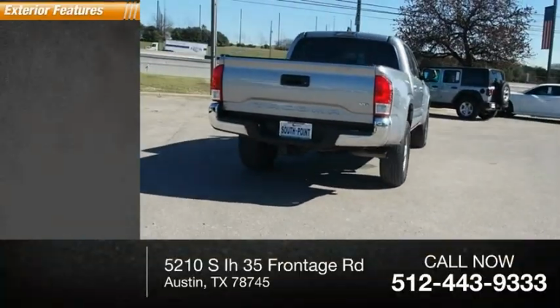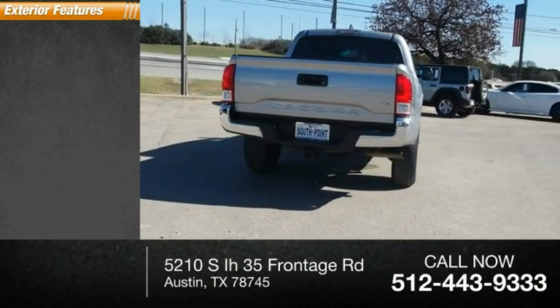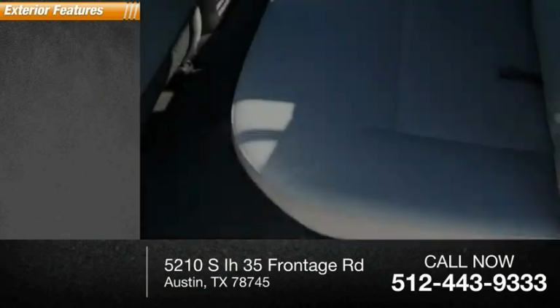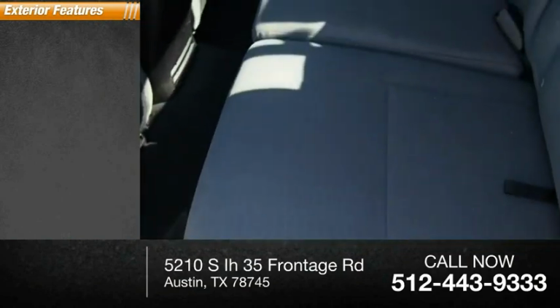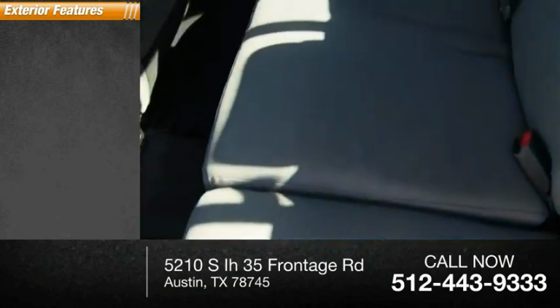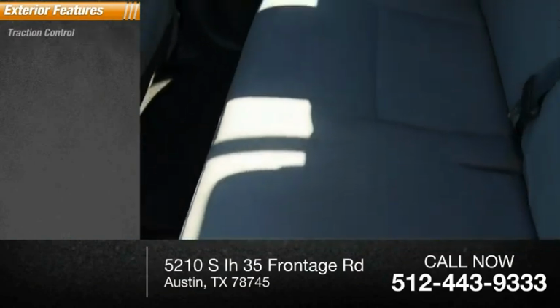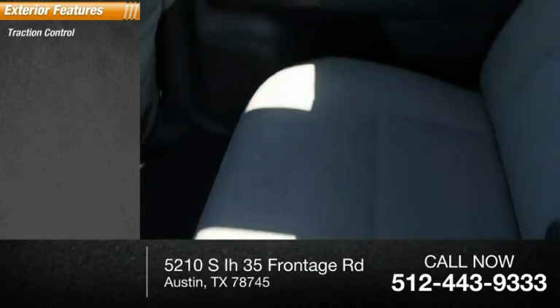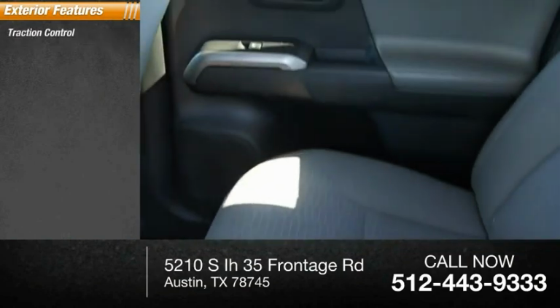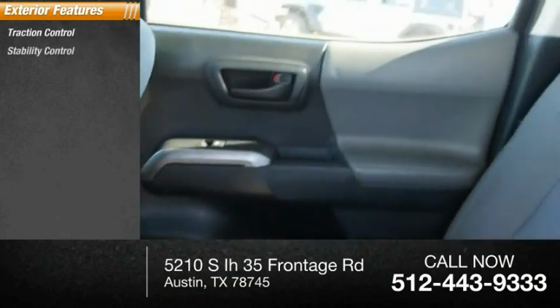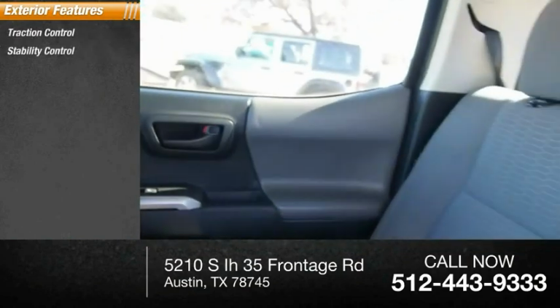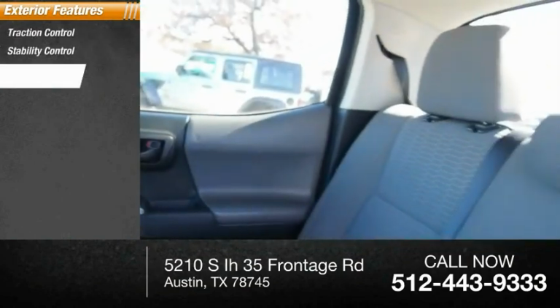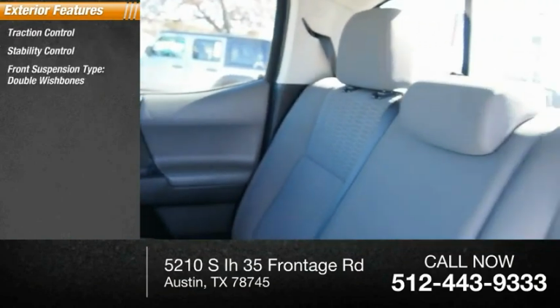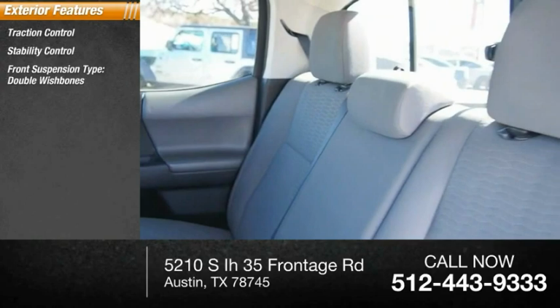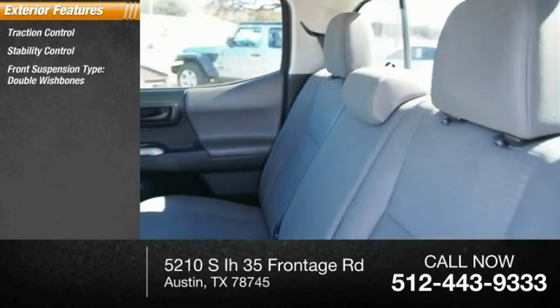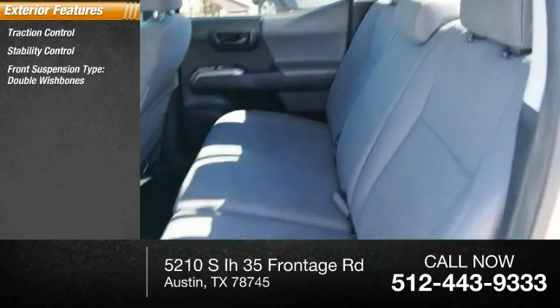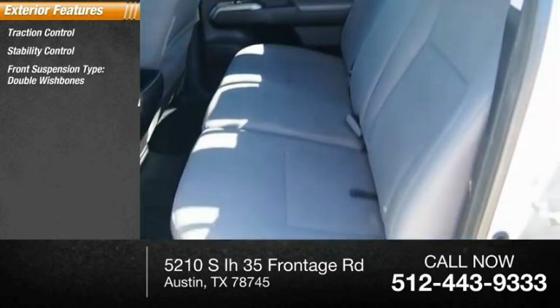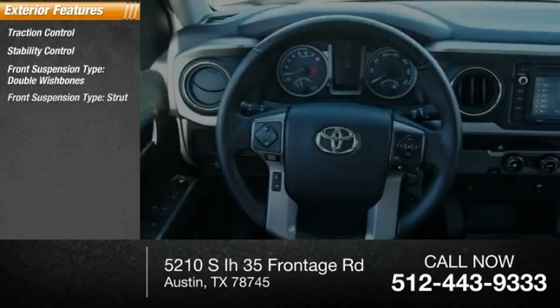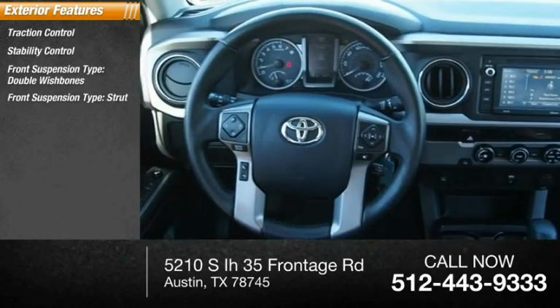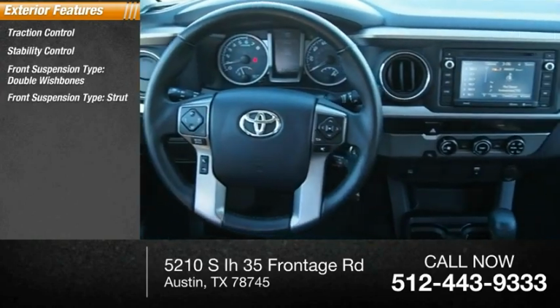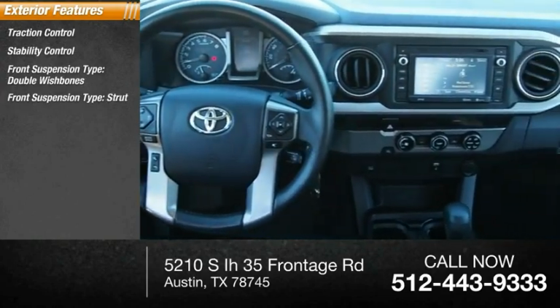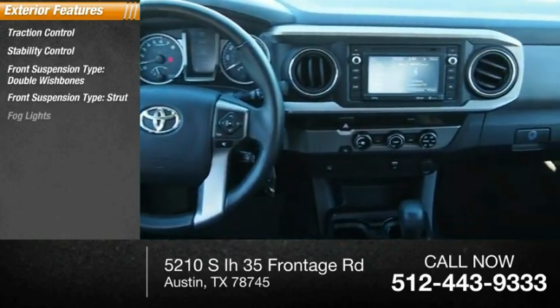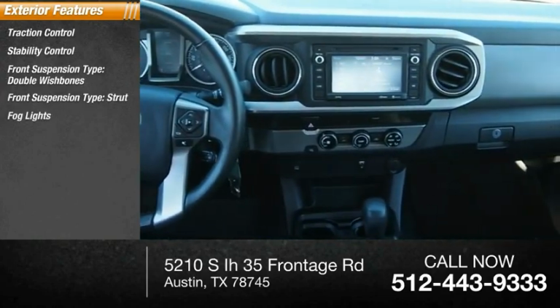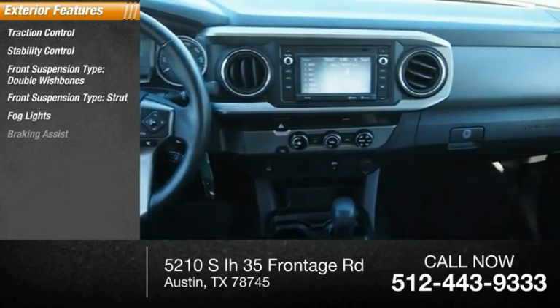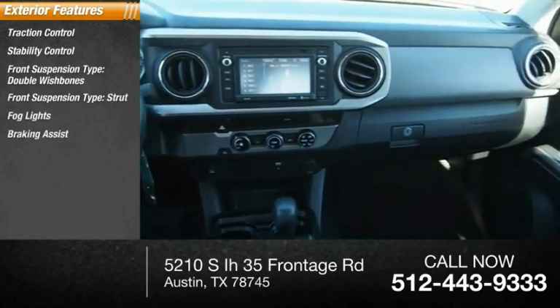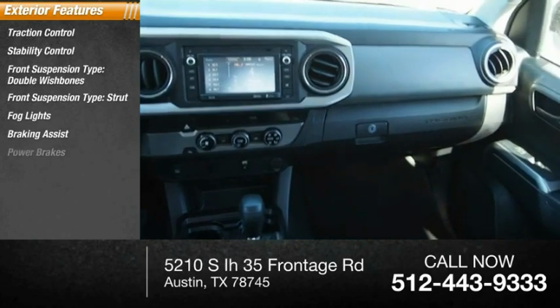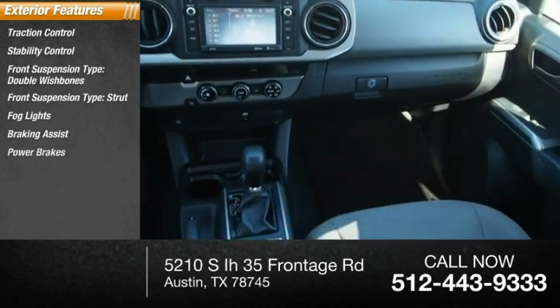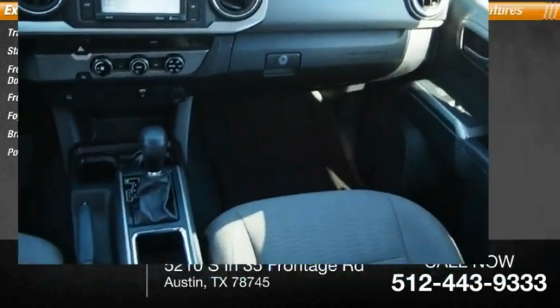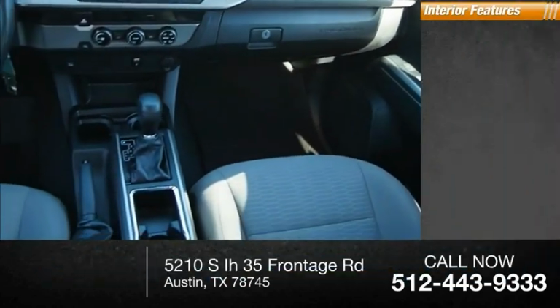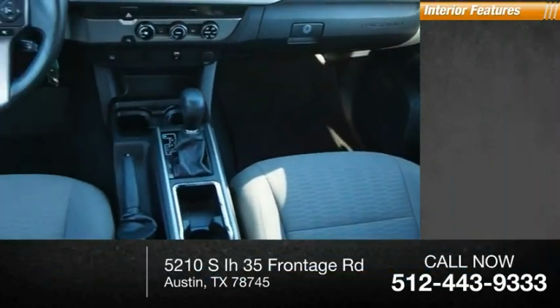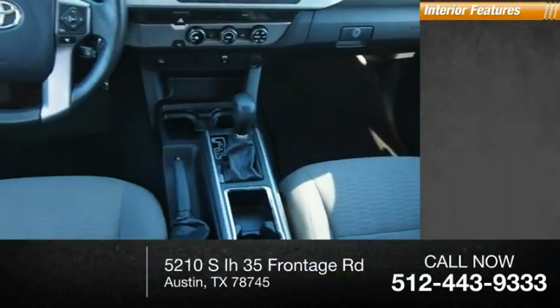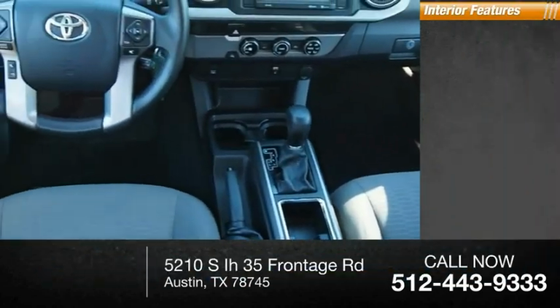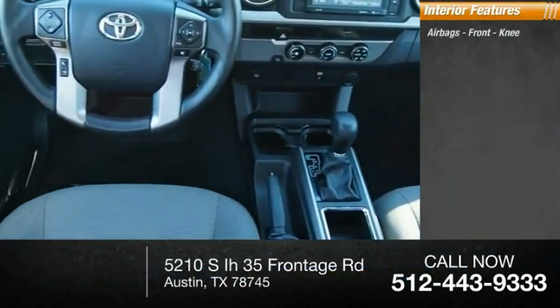Here are some of this vehicle's great options: traction control, stability control, front suspension type double wishbones, front suspension type strut, fog lights, braking assist, and power brakes.